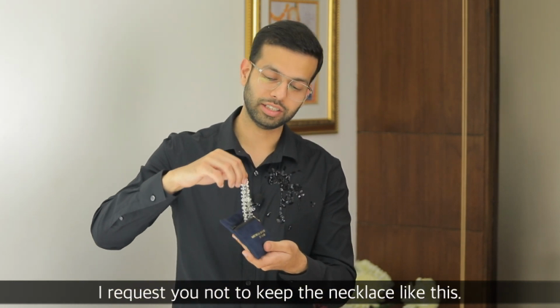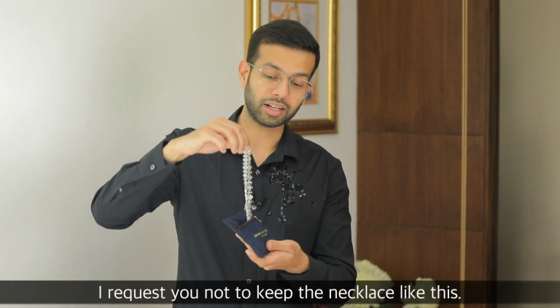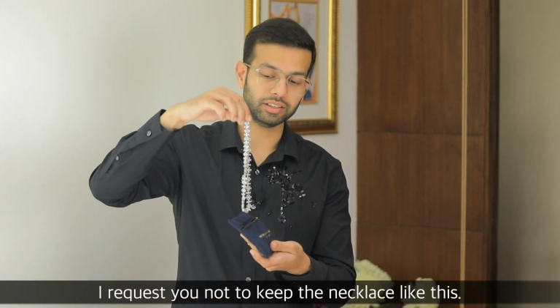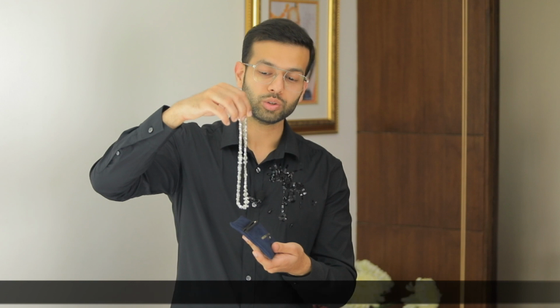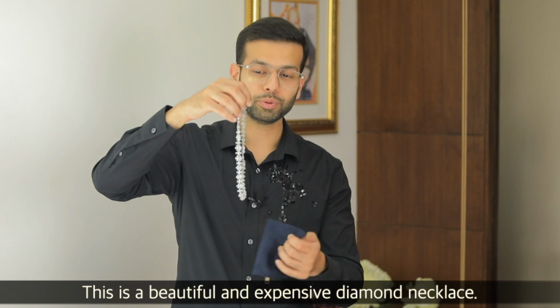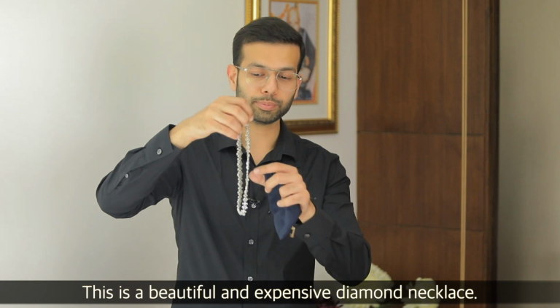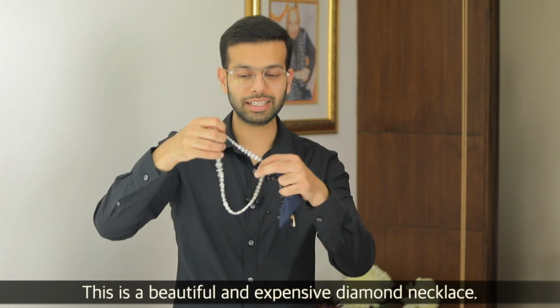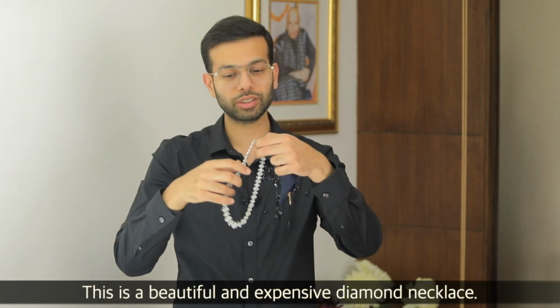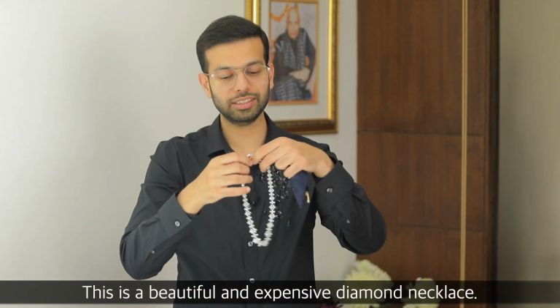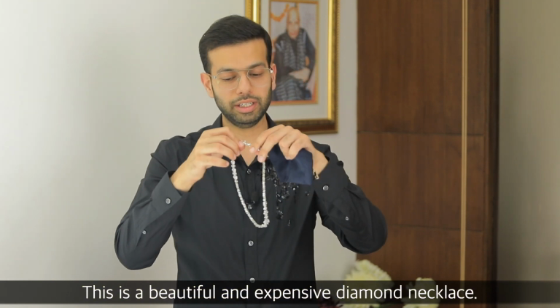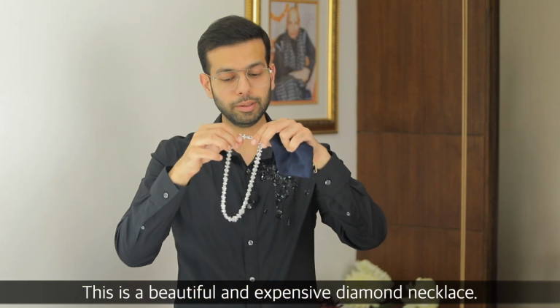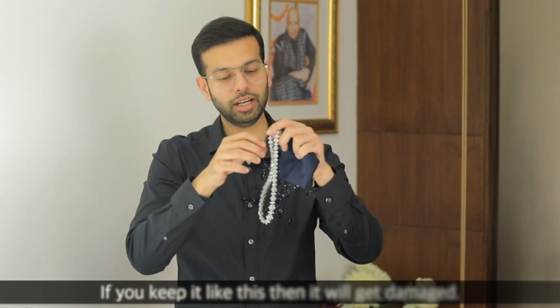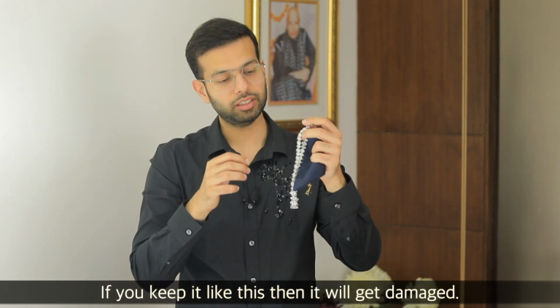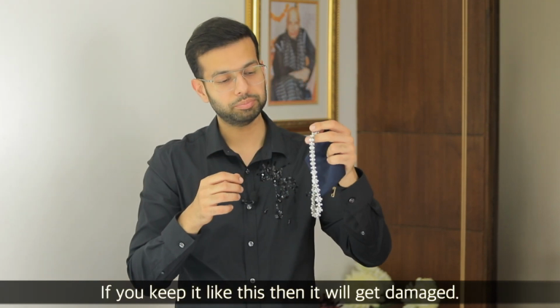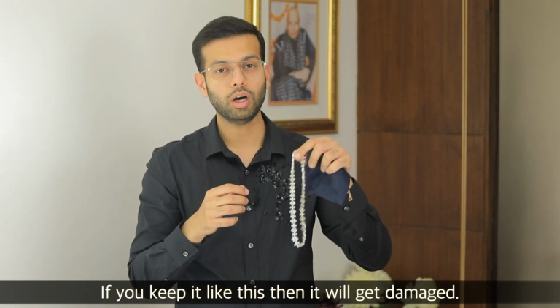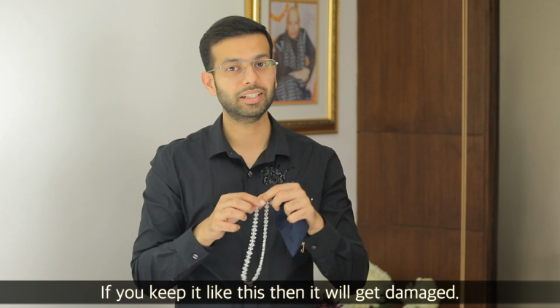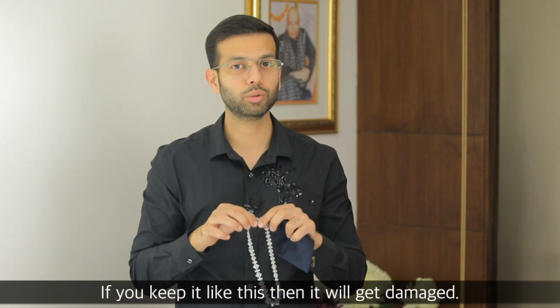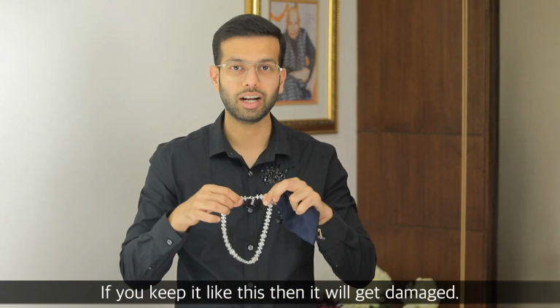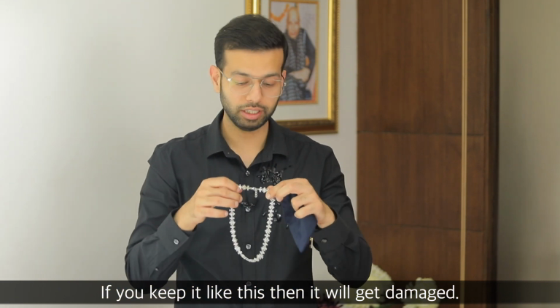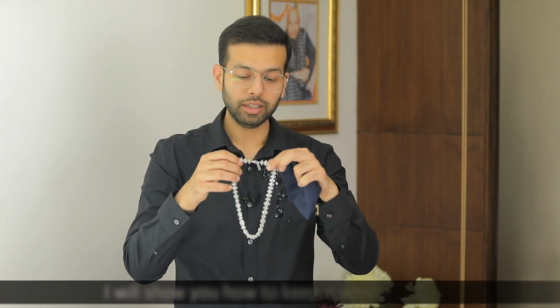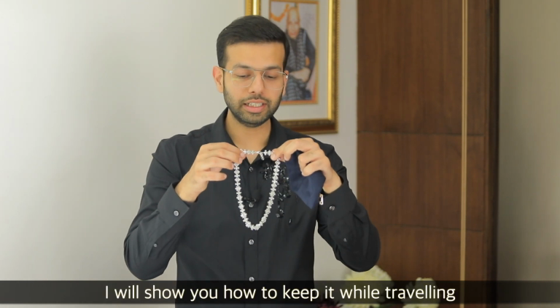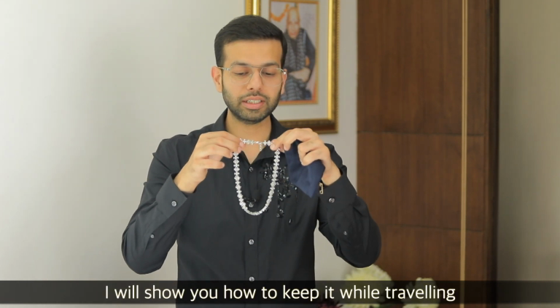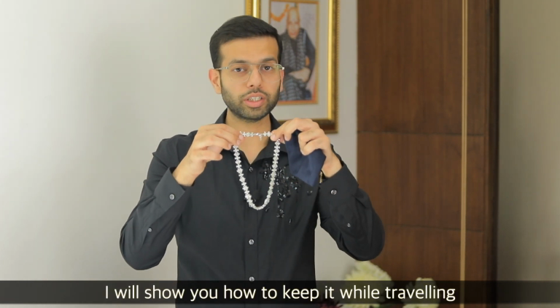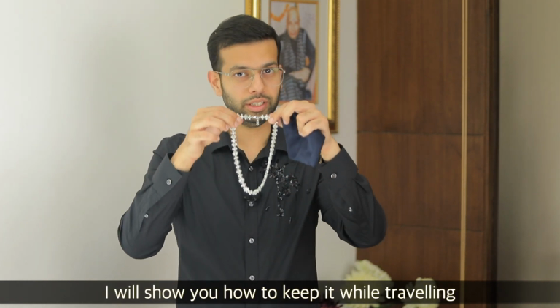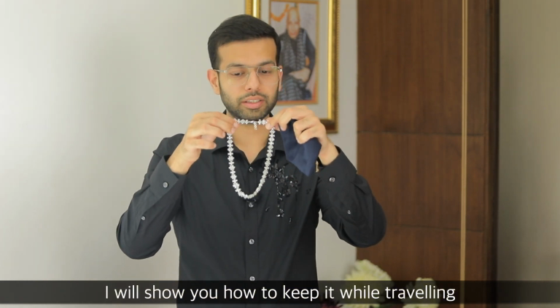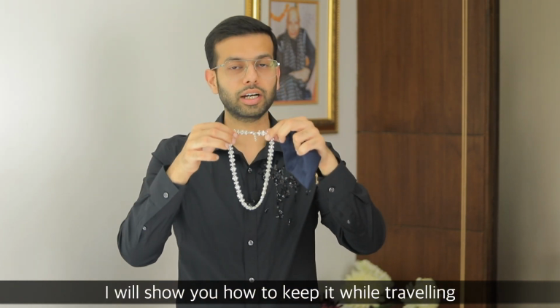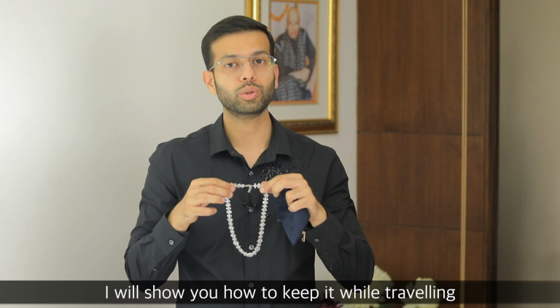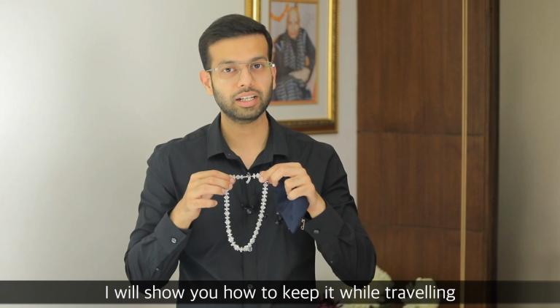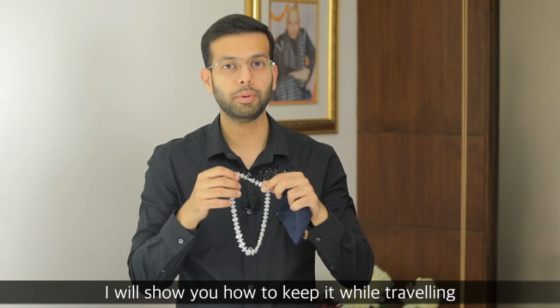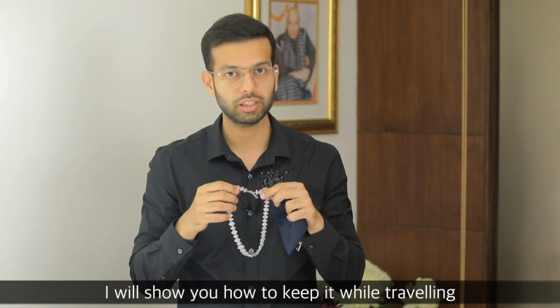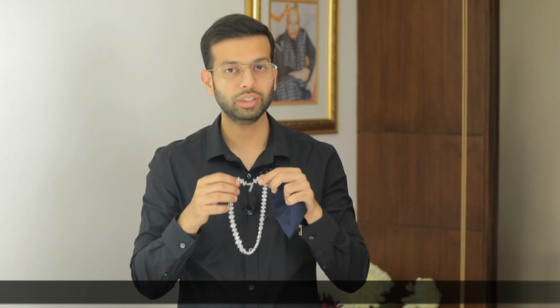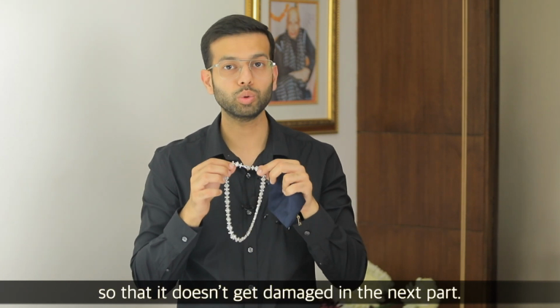I request you to keep jewelry in individual pouches, like I have kept it here. These are very expensive necklaces — like this diamond necklace. If you keep it loosely, it will be damaged. In the next part I will show you how to keep necklaces when you travel so they won't break.